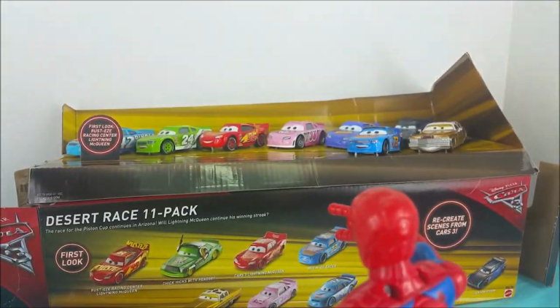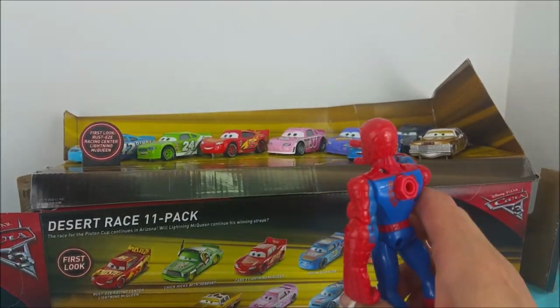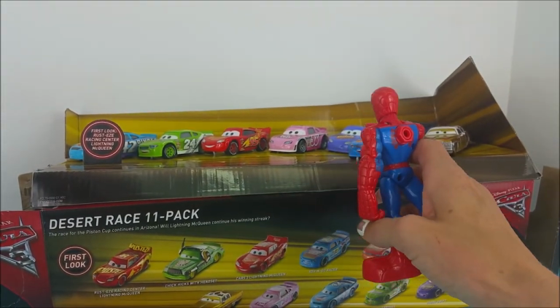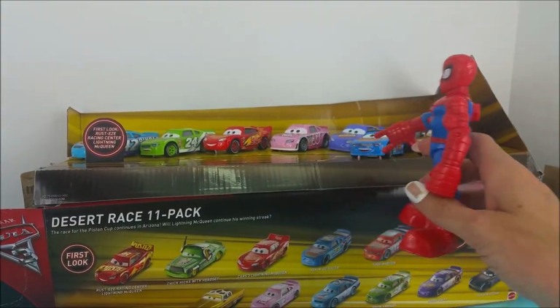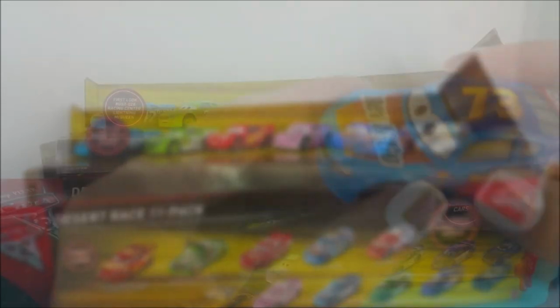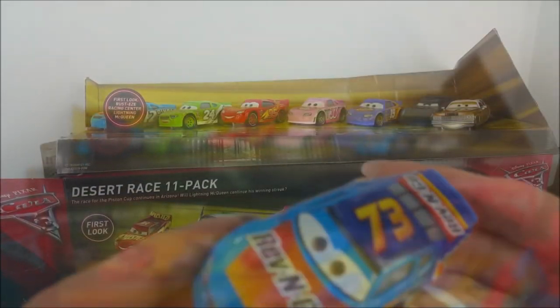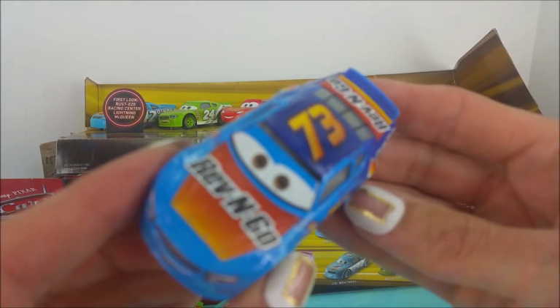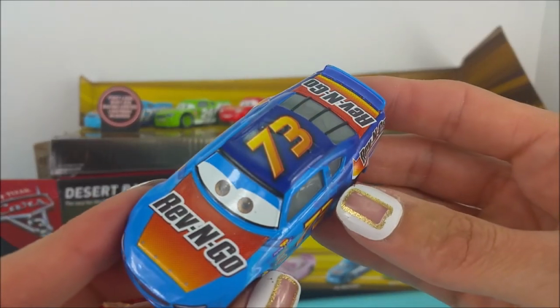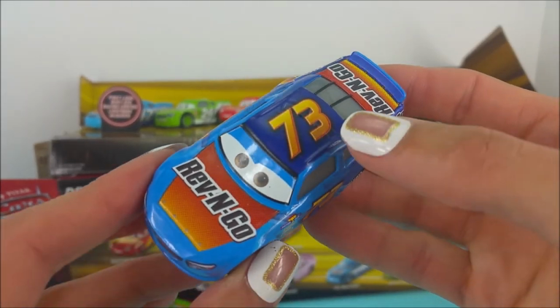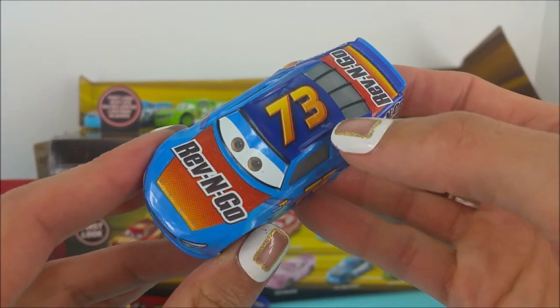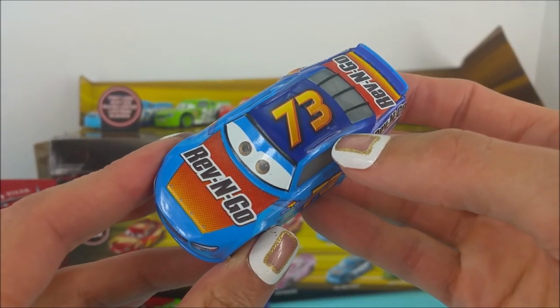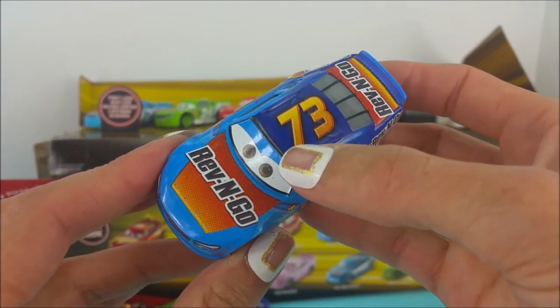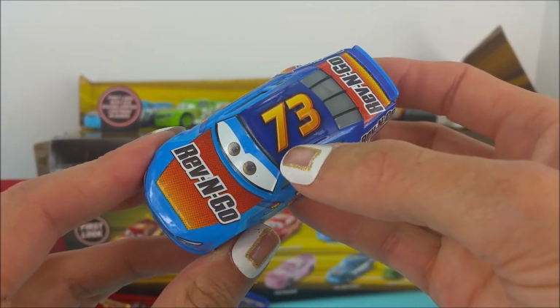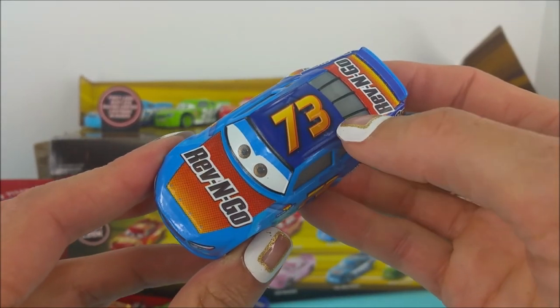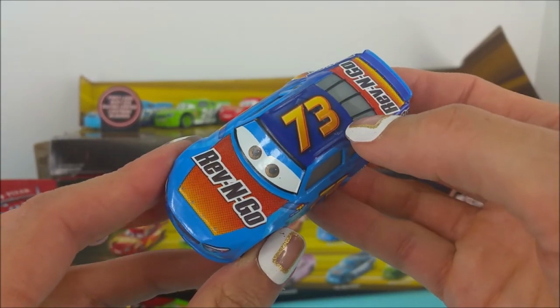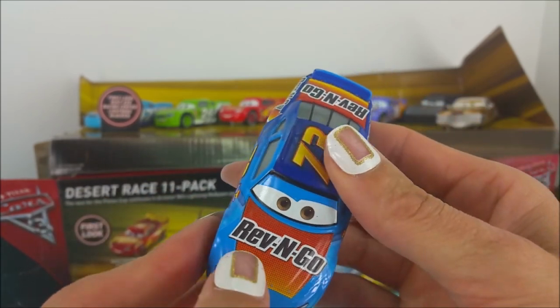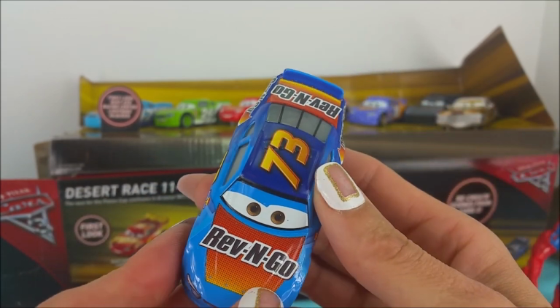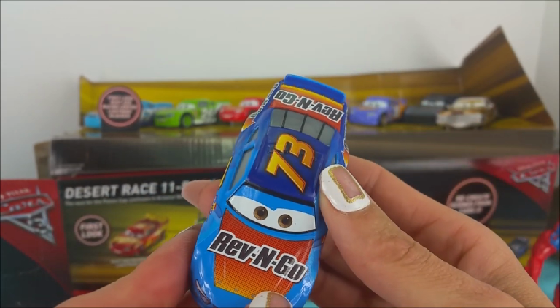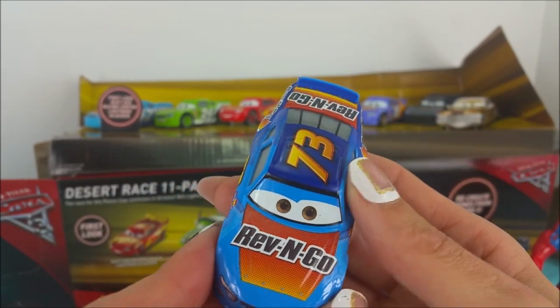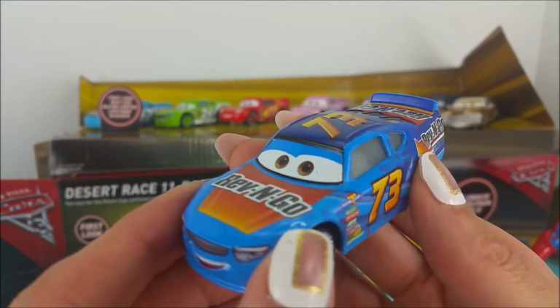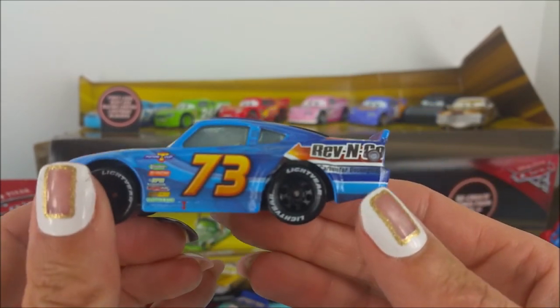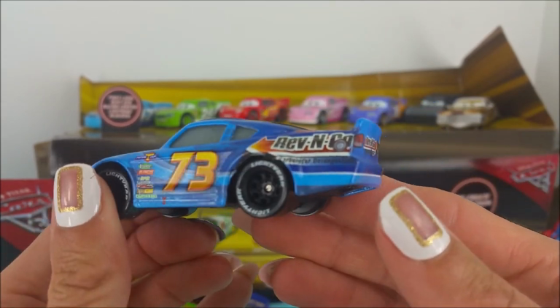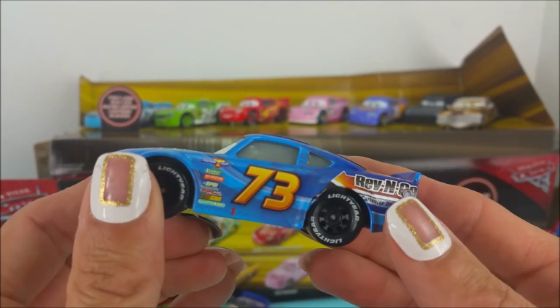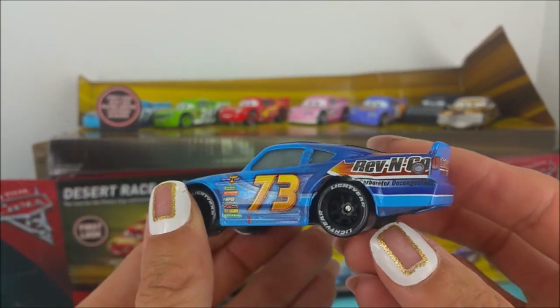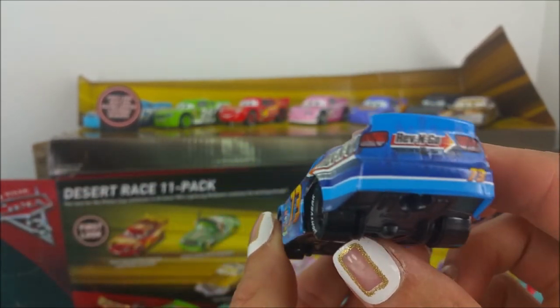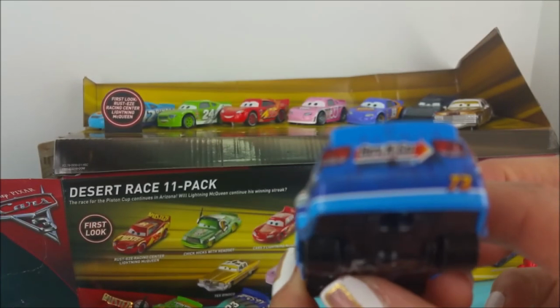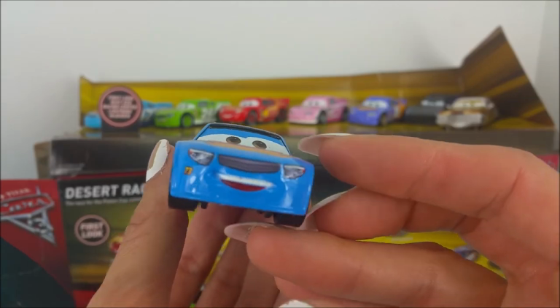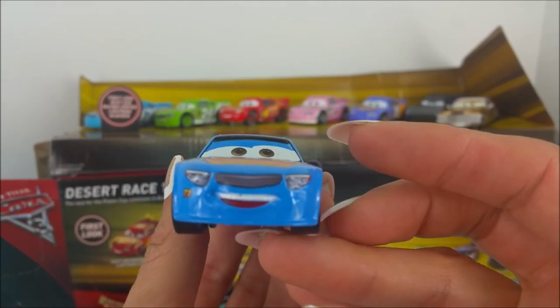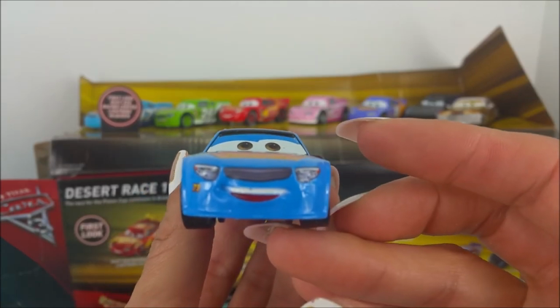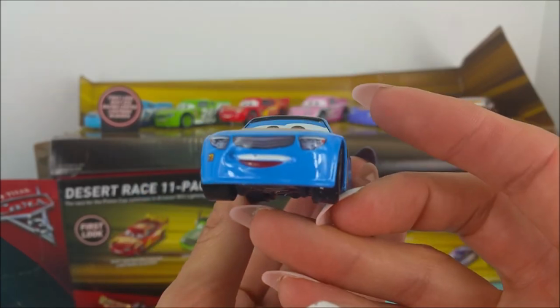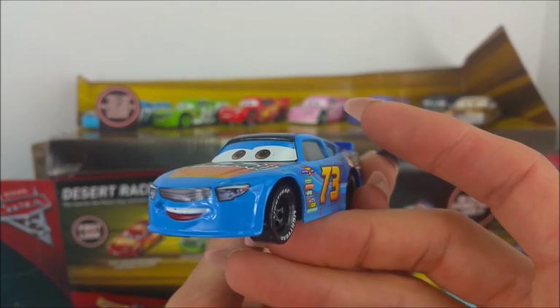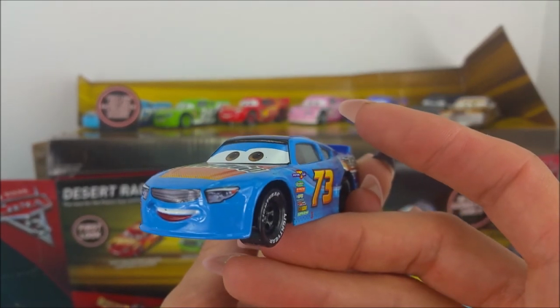We've got this next one right here. It's a bright blue car with dark blue, the number 73 — Revengo. It's a Revengo racer. Look at his happy little smile. He looks like he's having lots of fun.